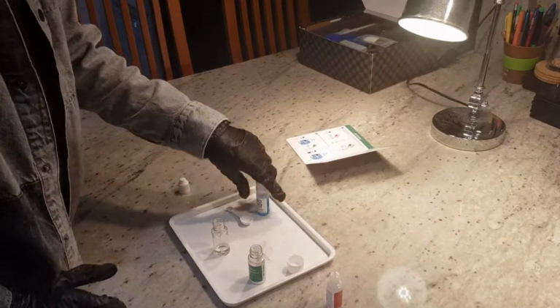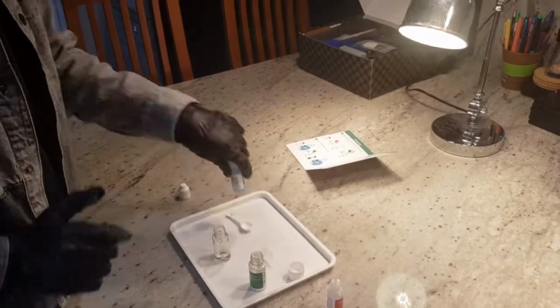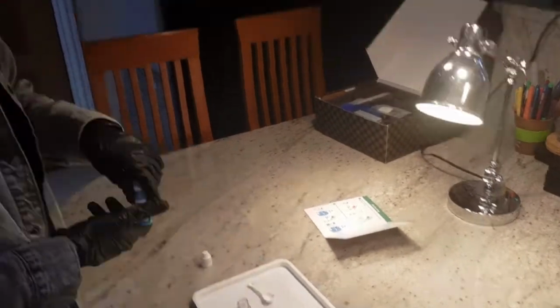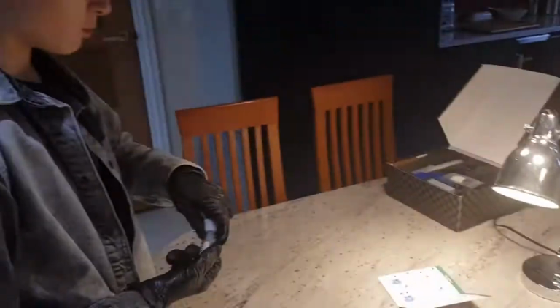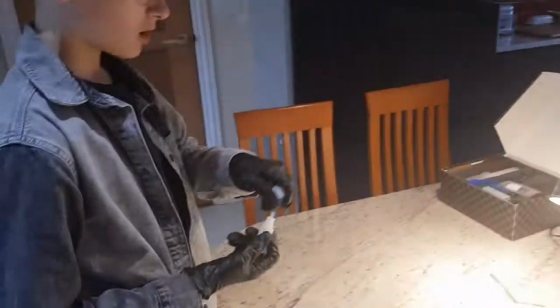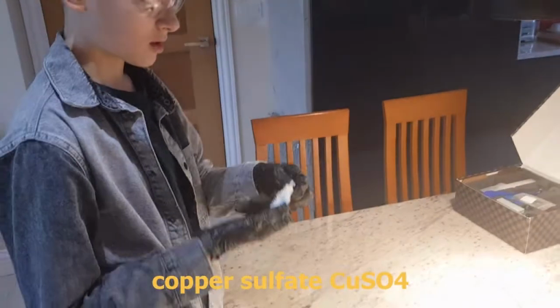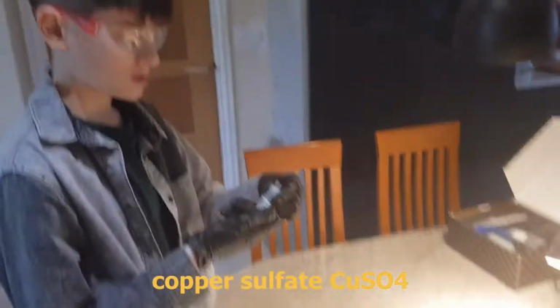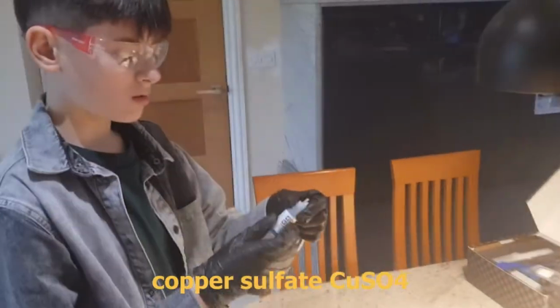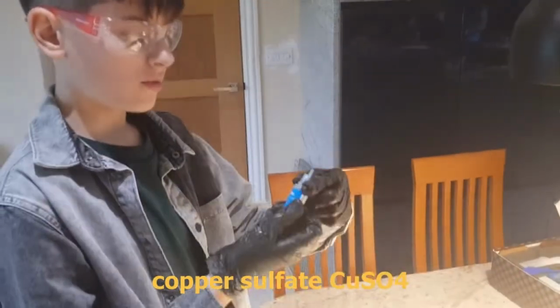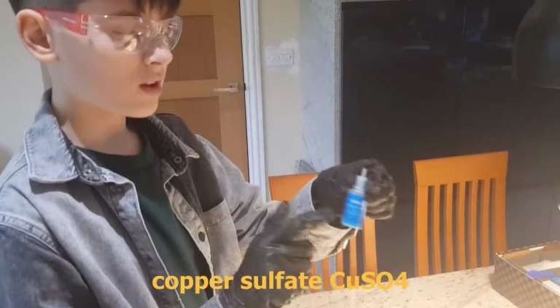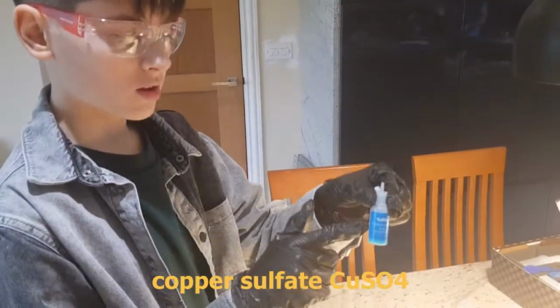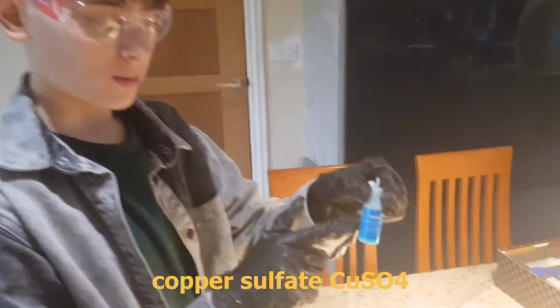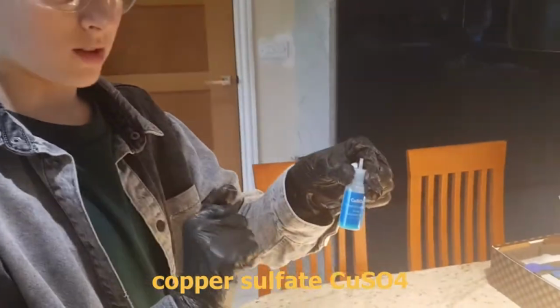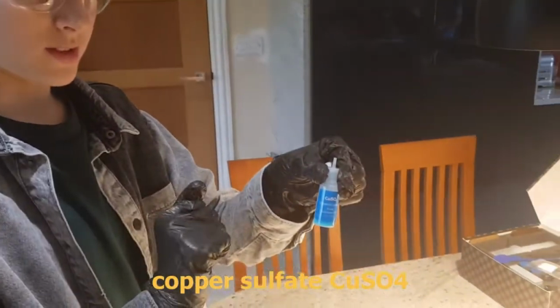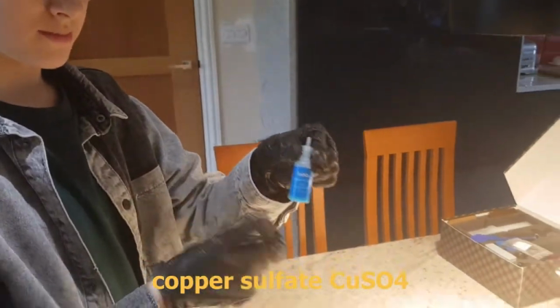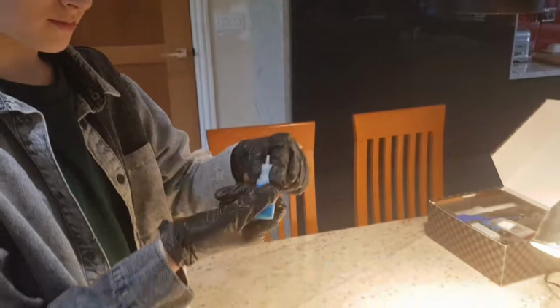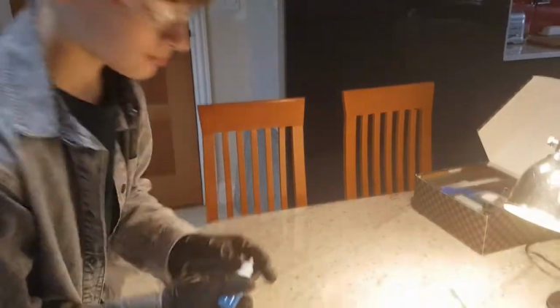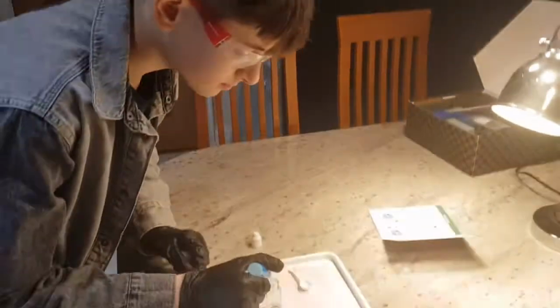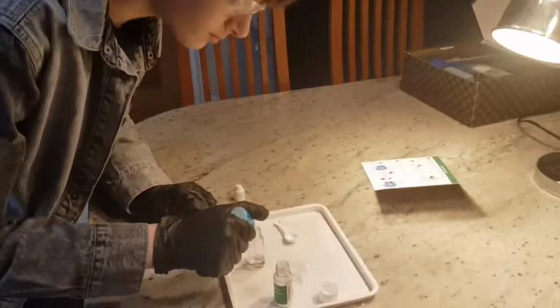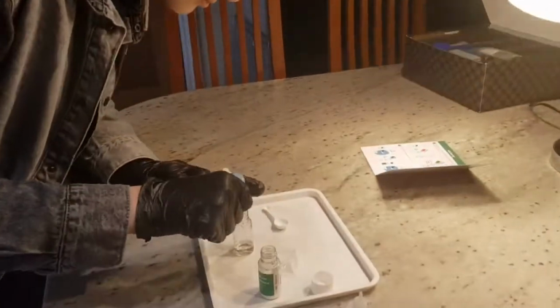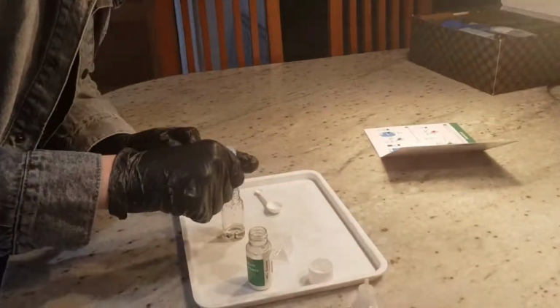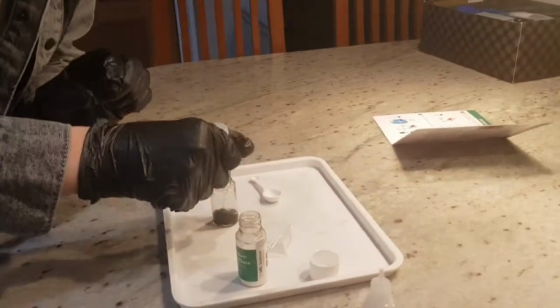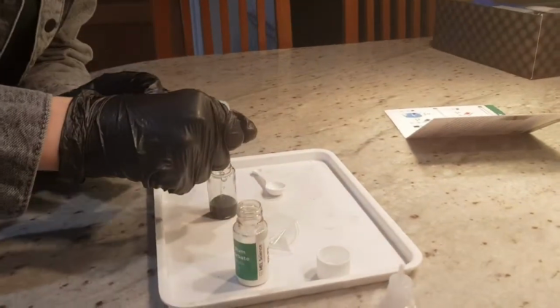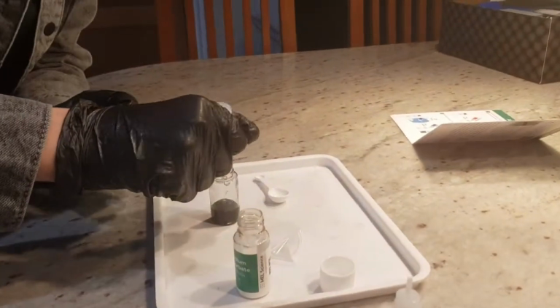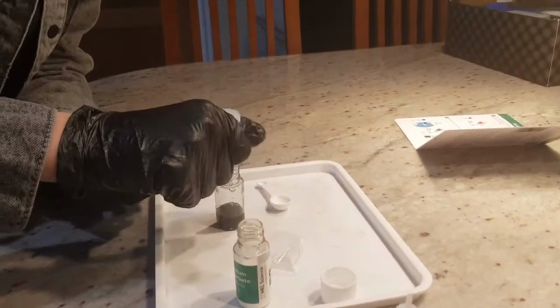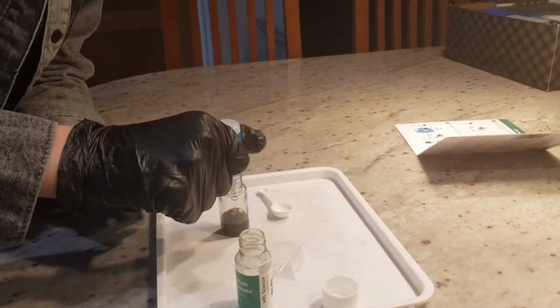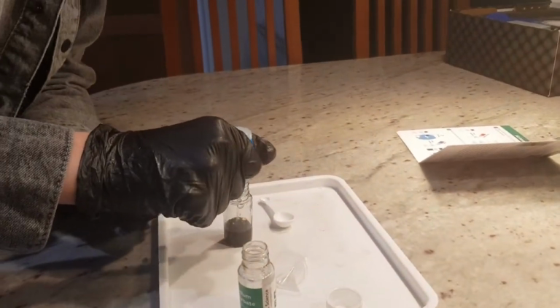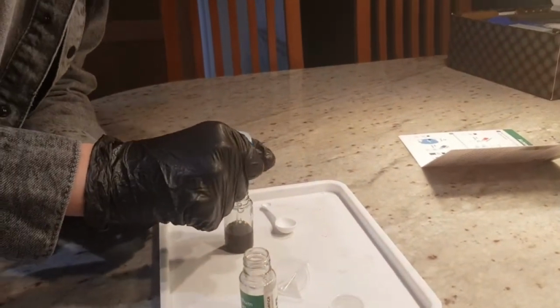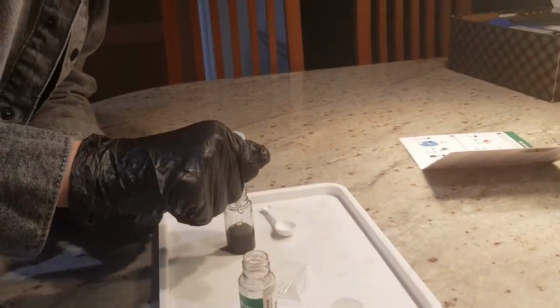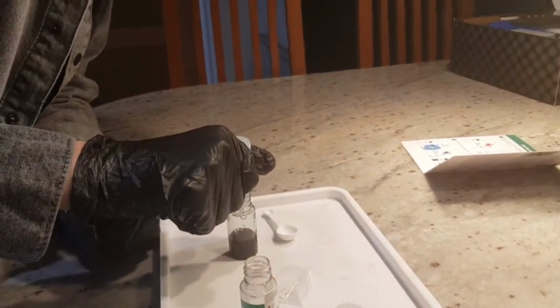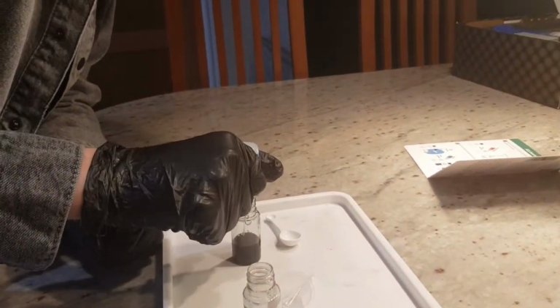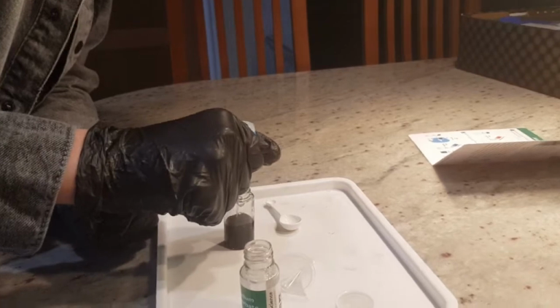Now I need to put in one home to a bottle of copper sulfate. As you can see, it's turned a dark colour.